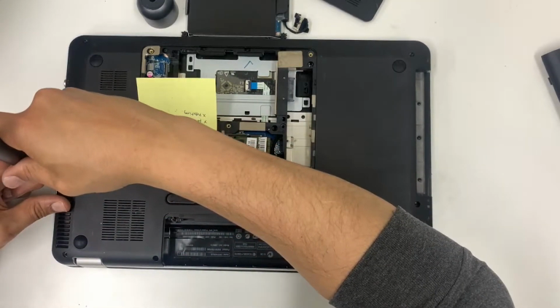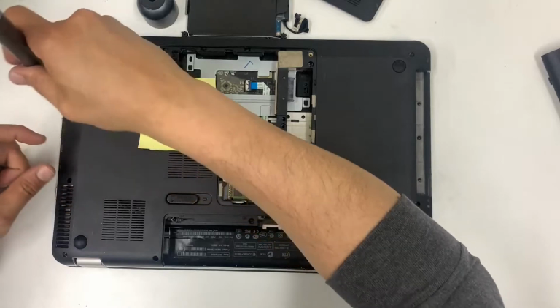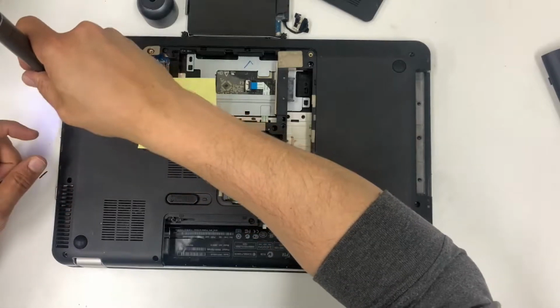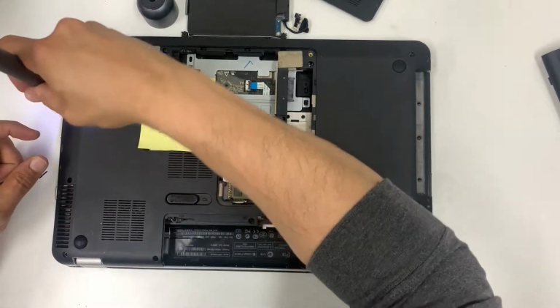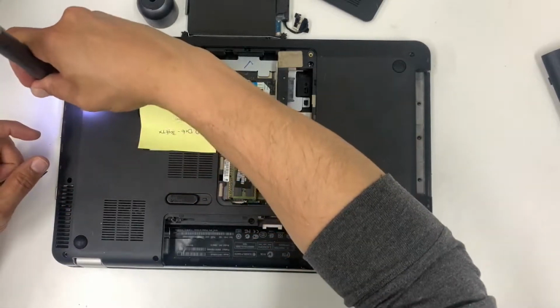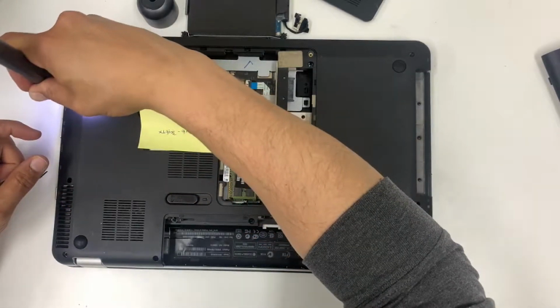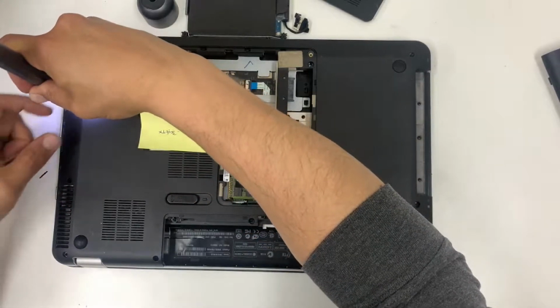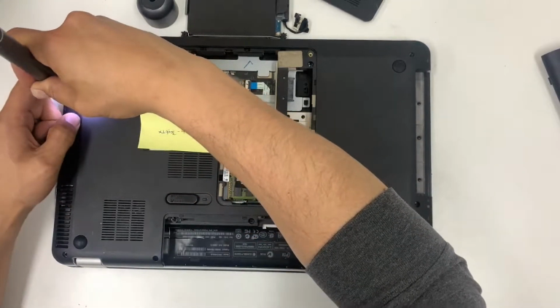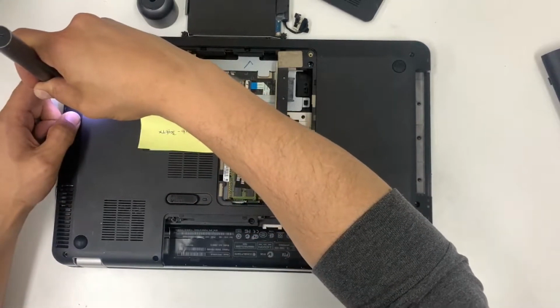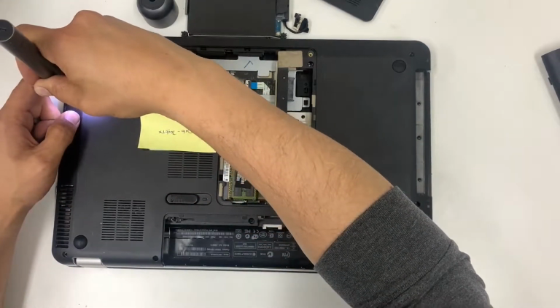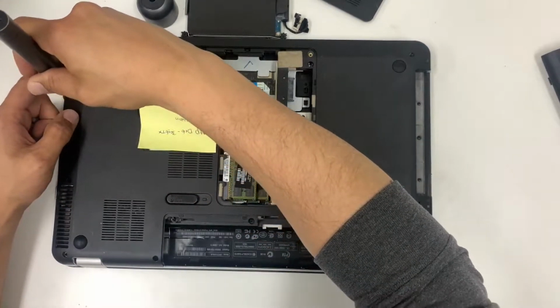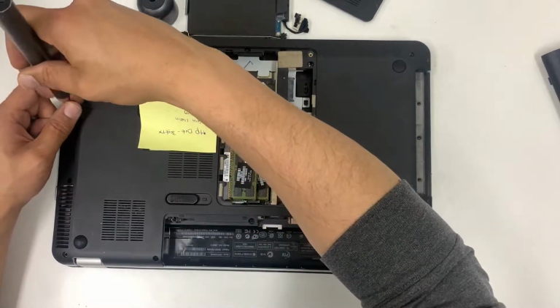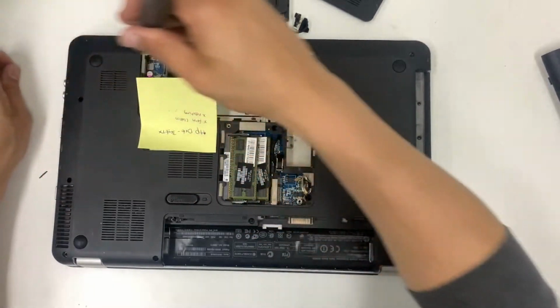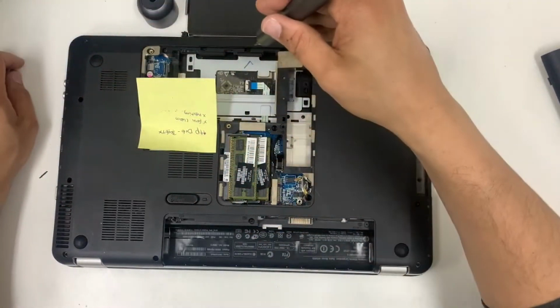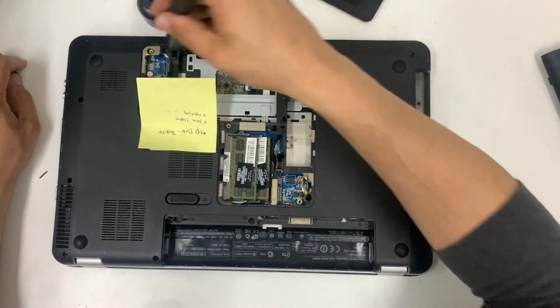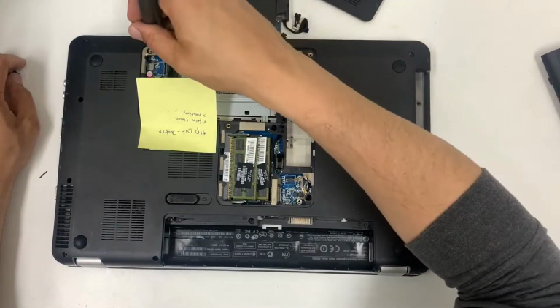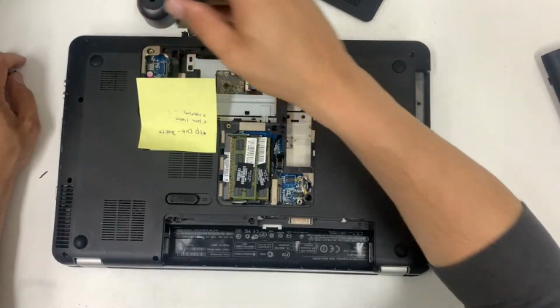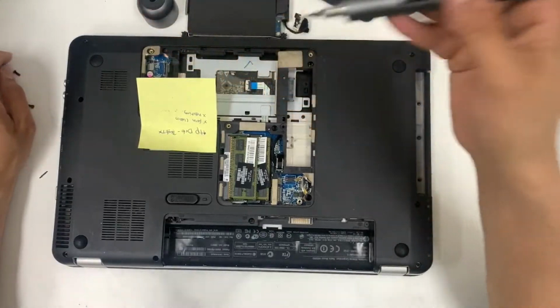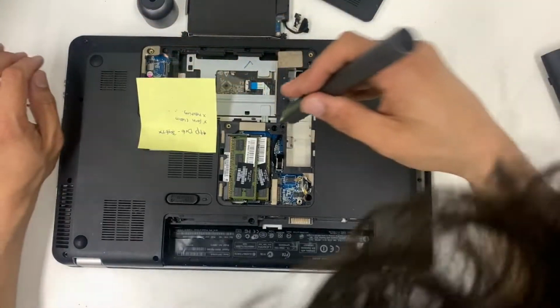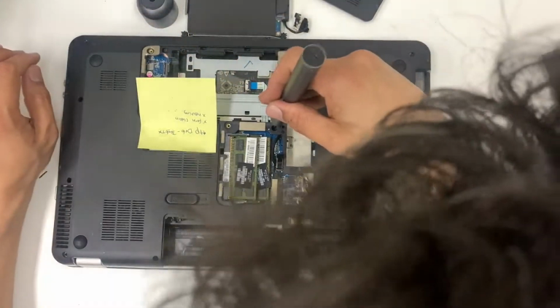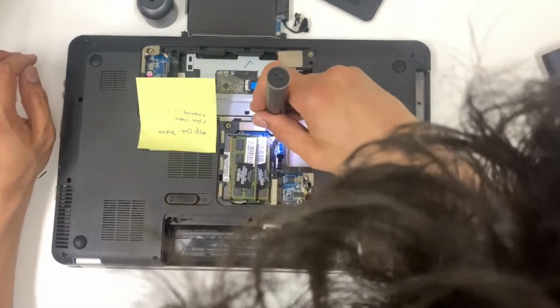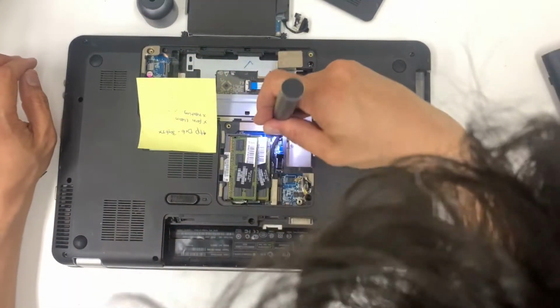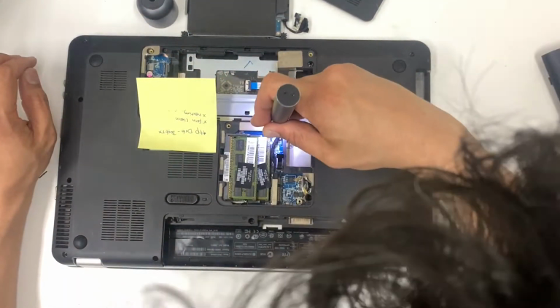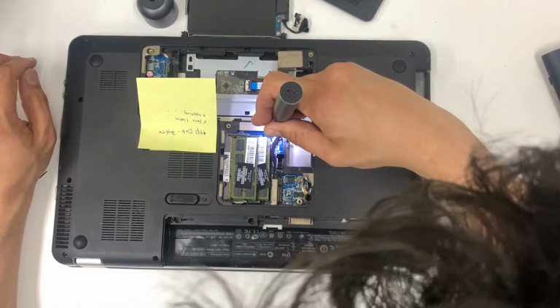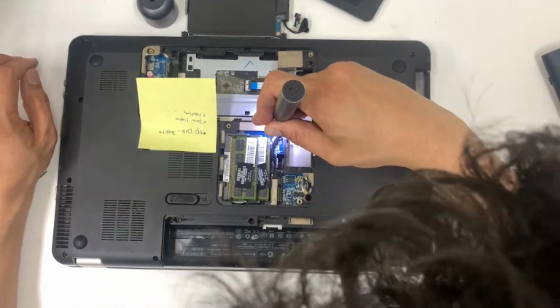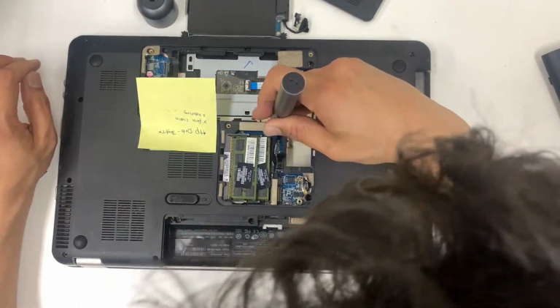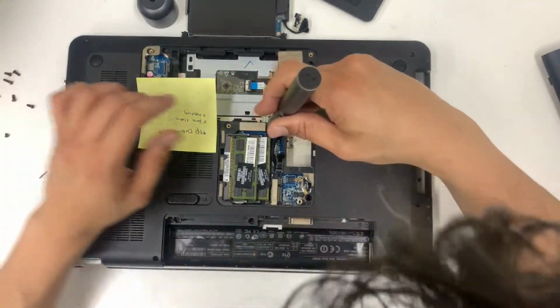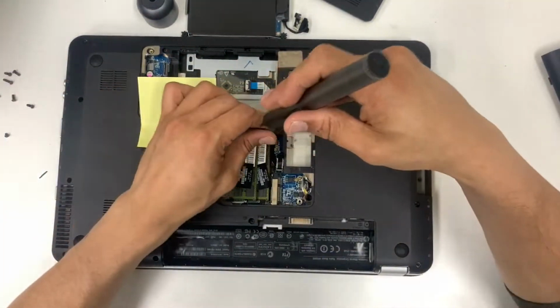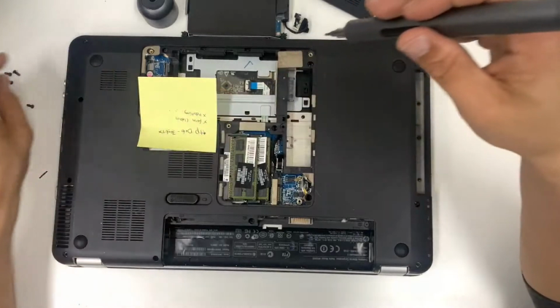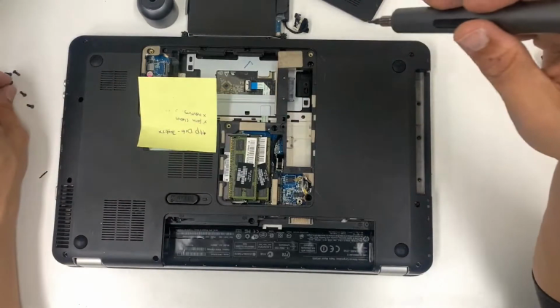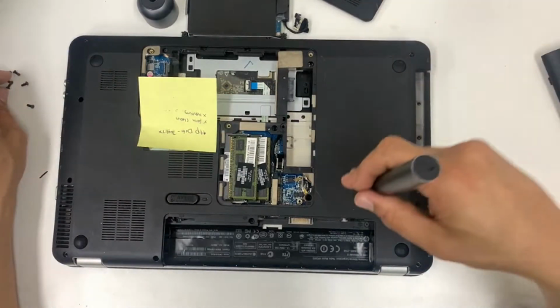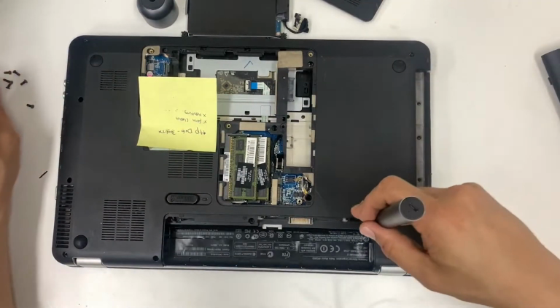For any screws you can't take out, don't worry — once you're done unscrewing everything, you can flip it up and all the screws will come right off. That's out of the way.